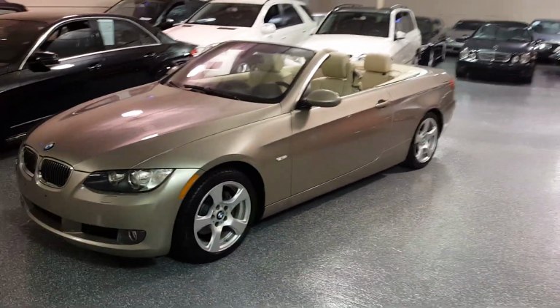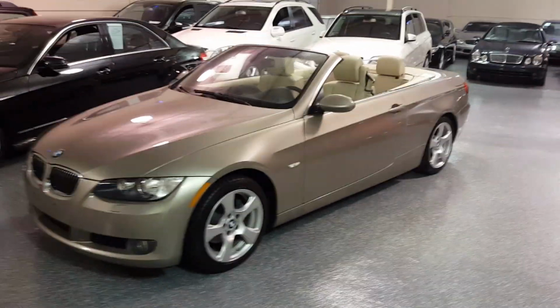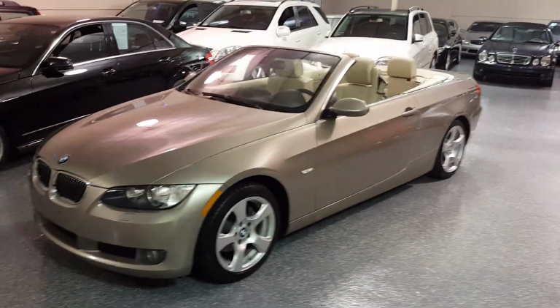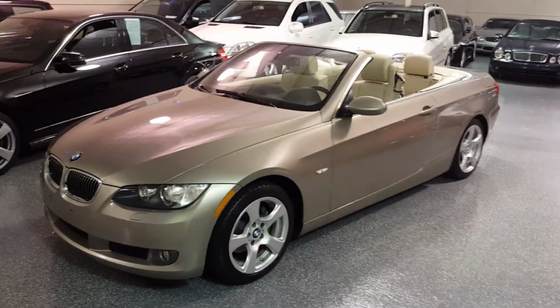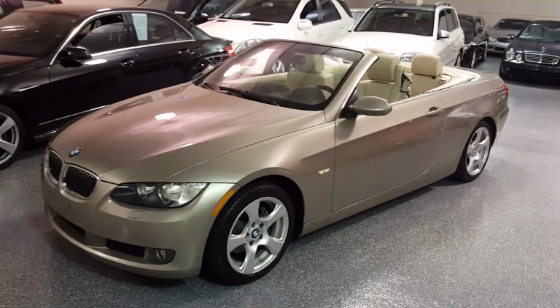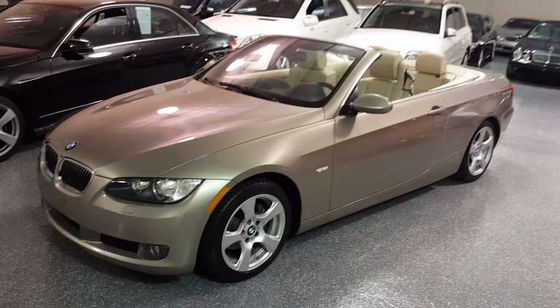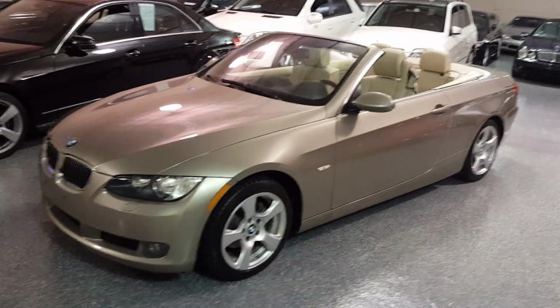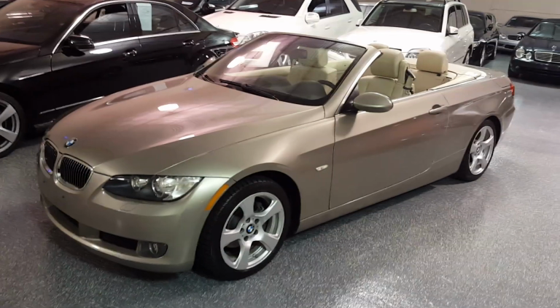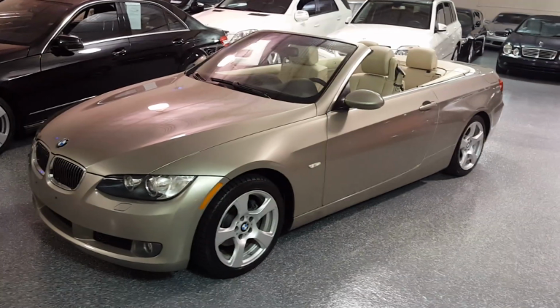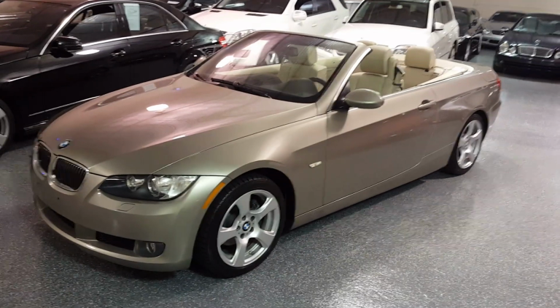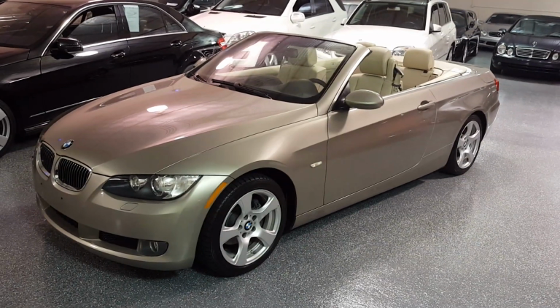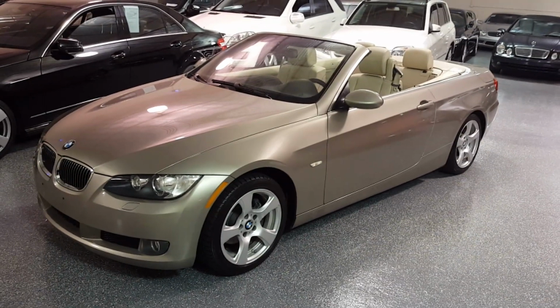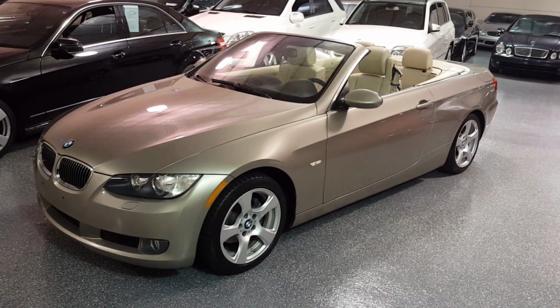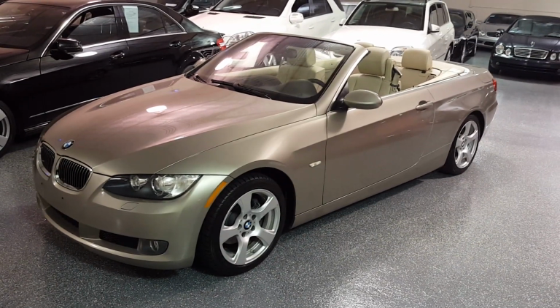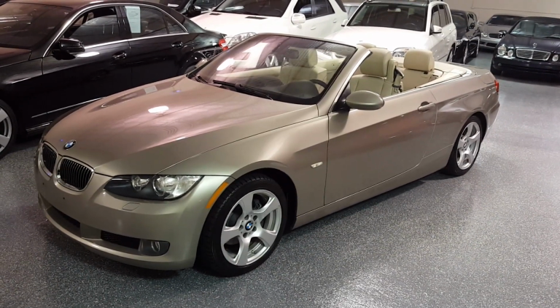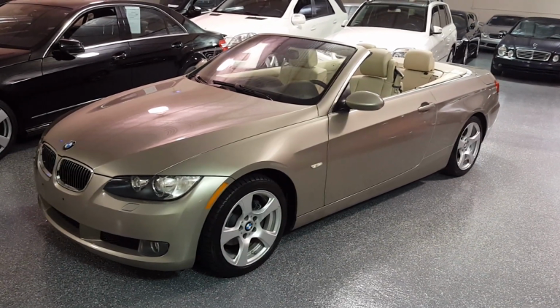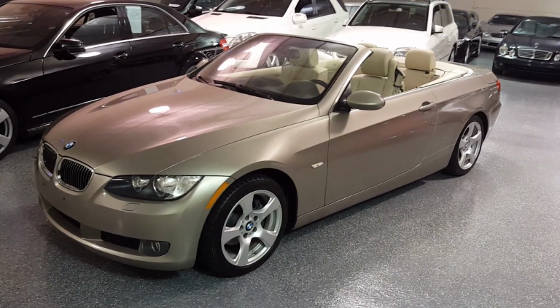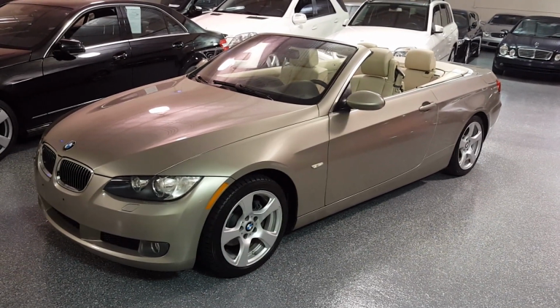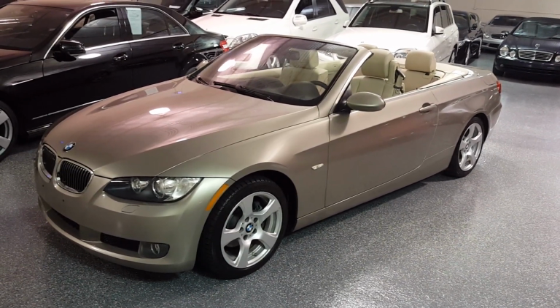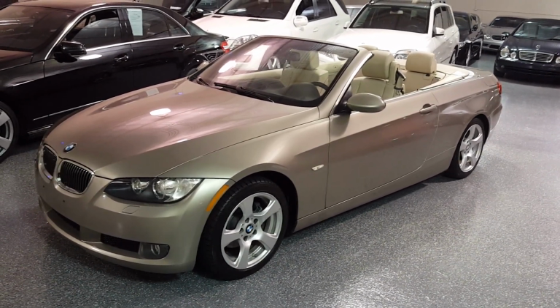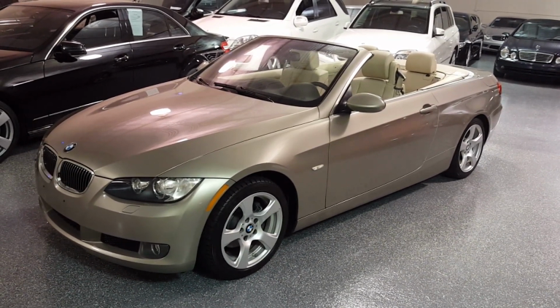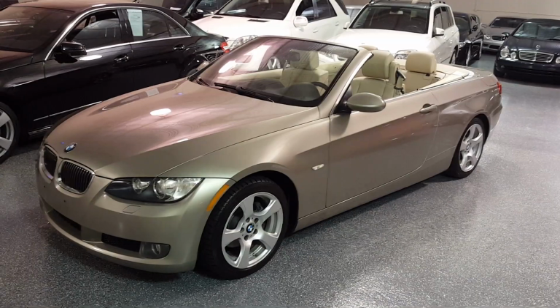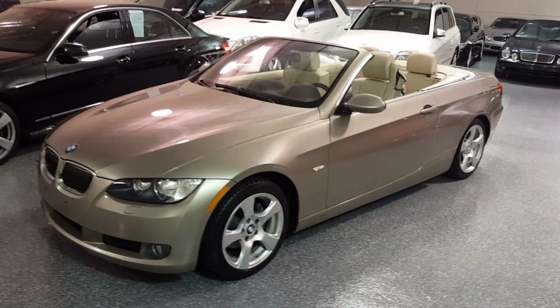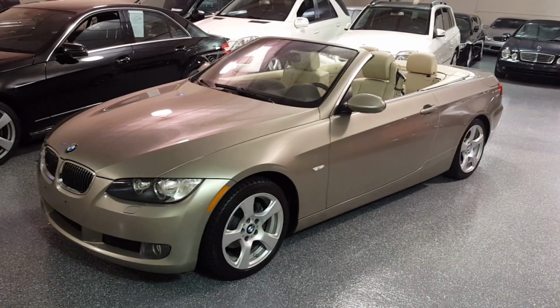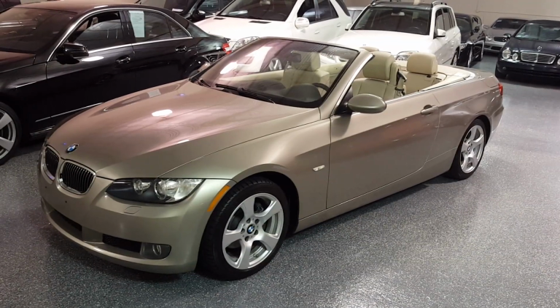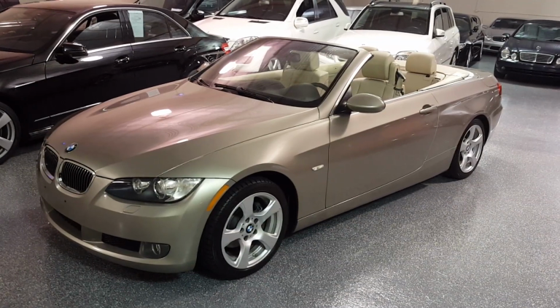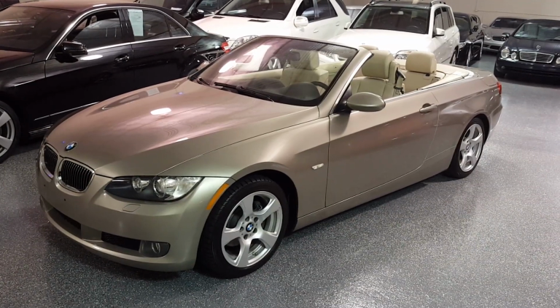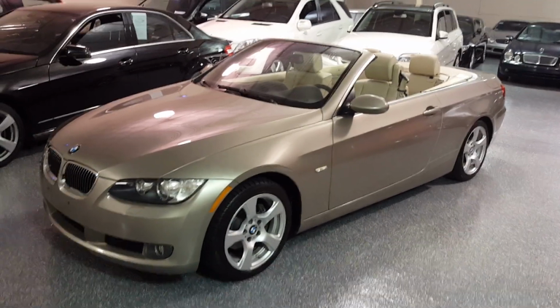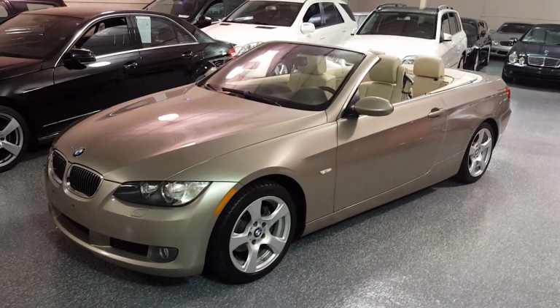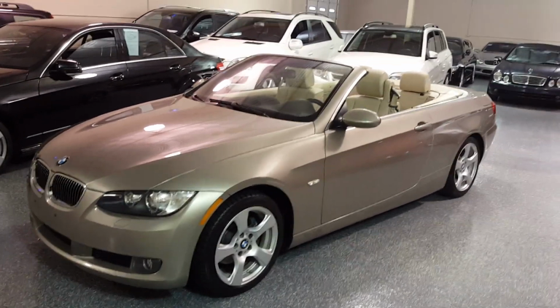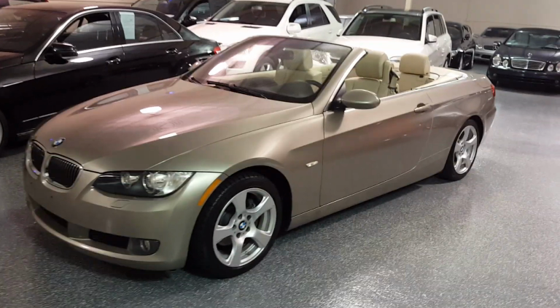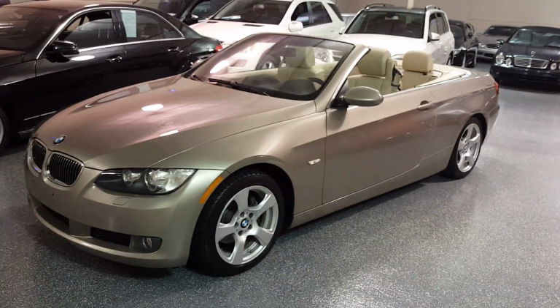This is a 2008 328i convertible, platinum bronze metallic with cream beige leather interior. This is an inline six.